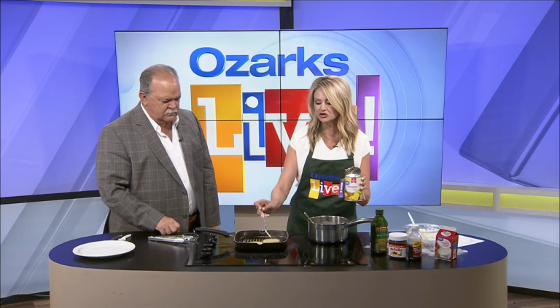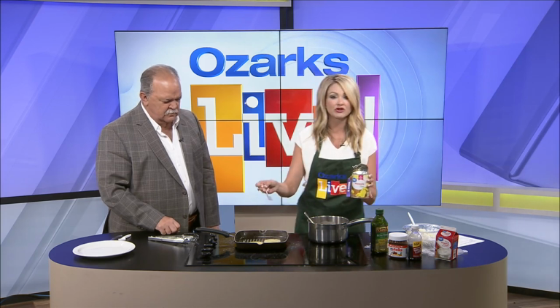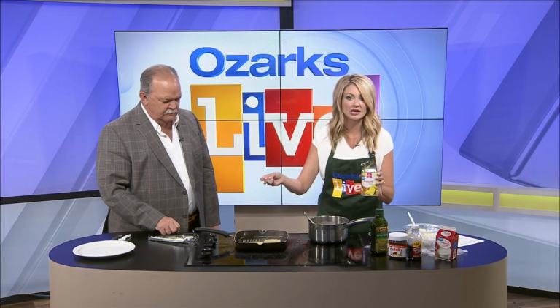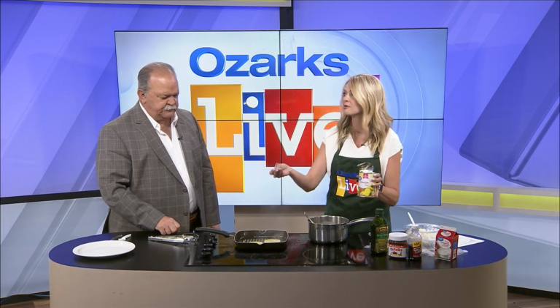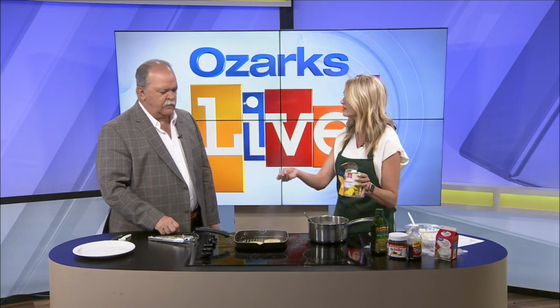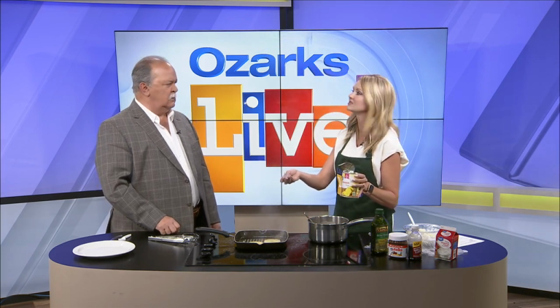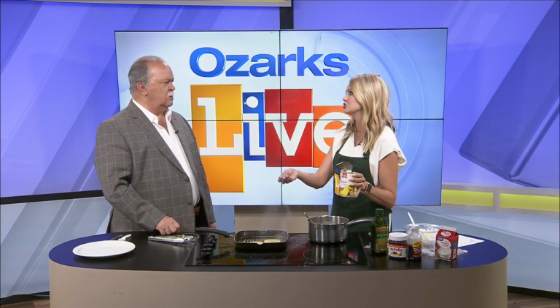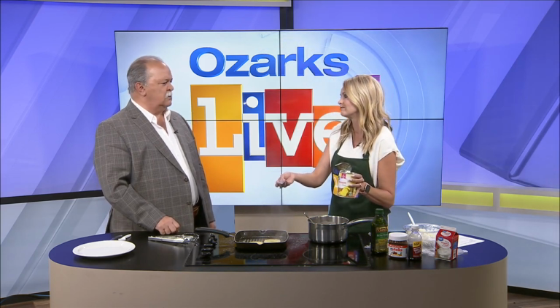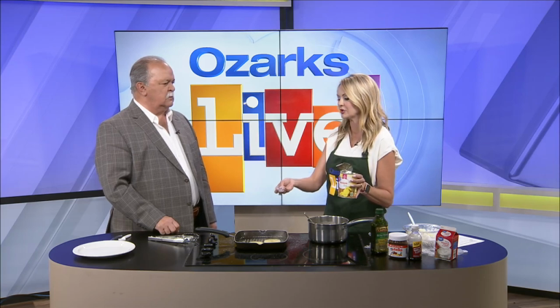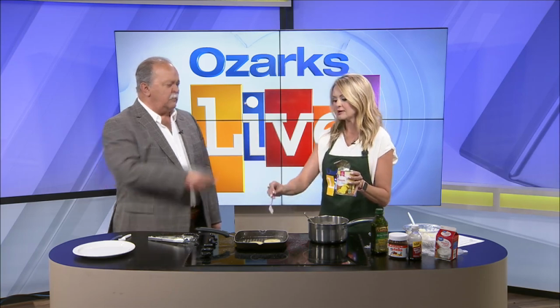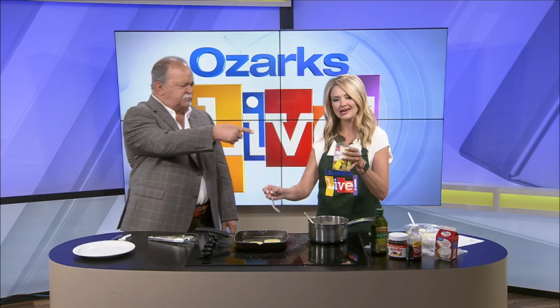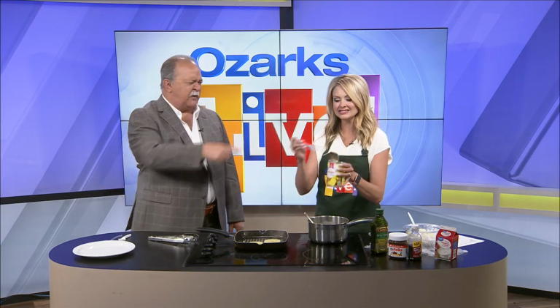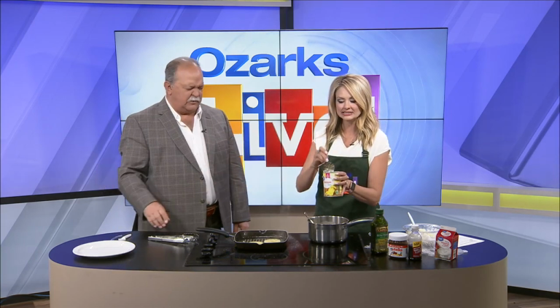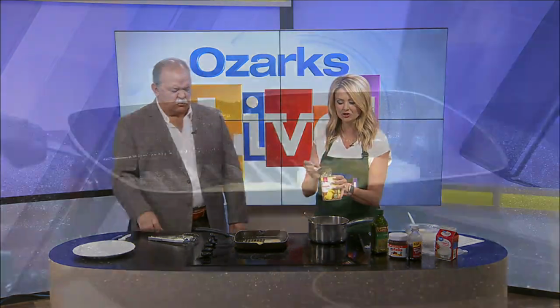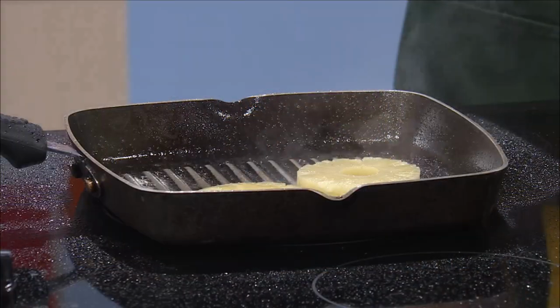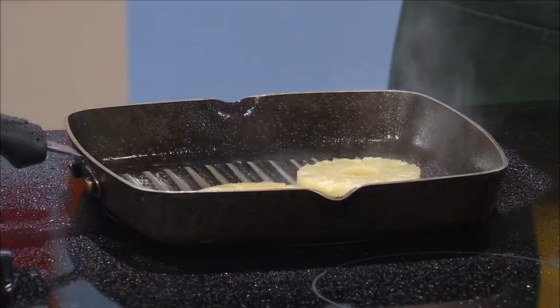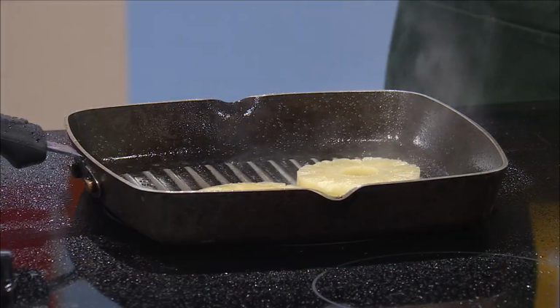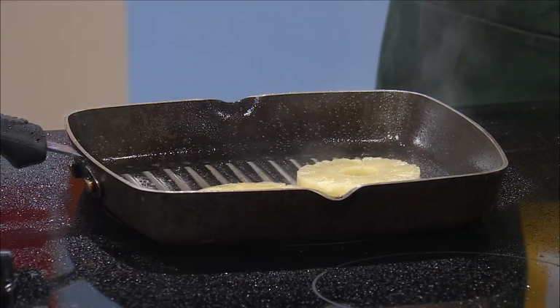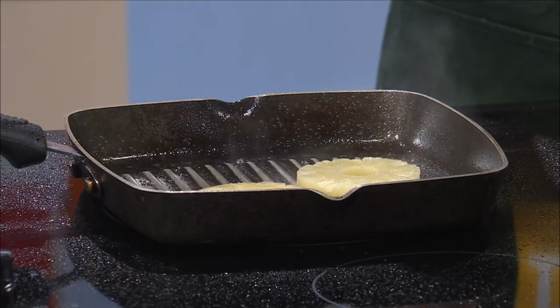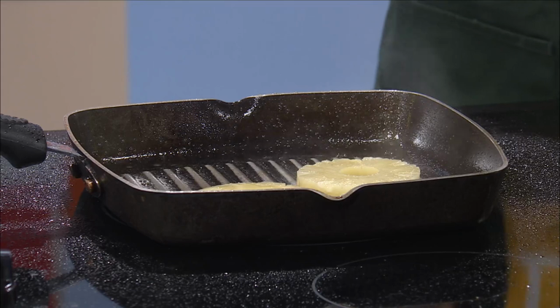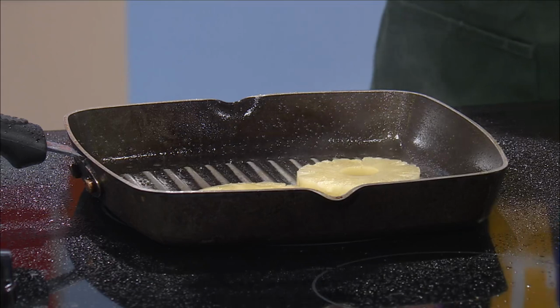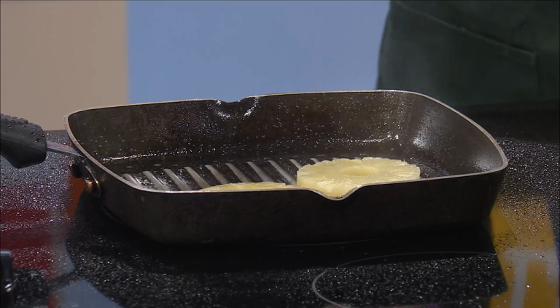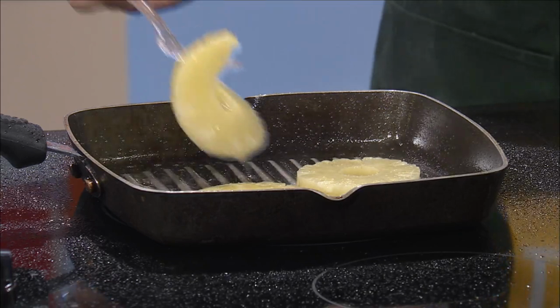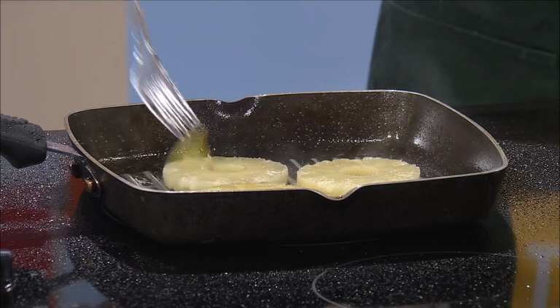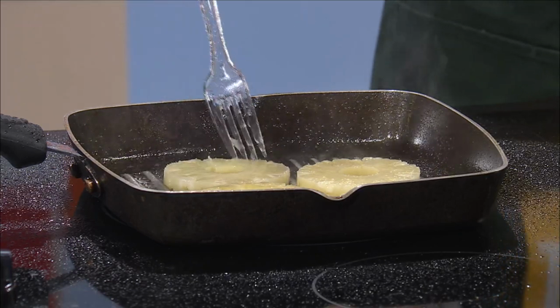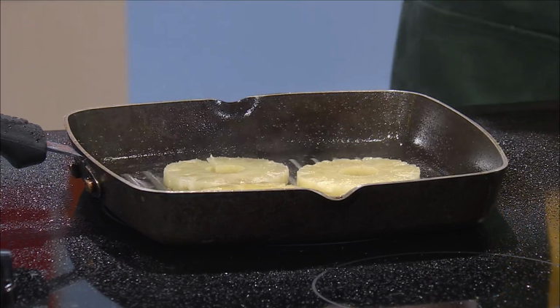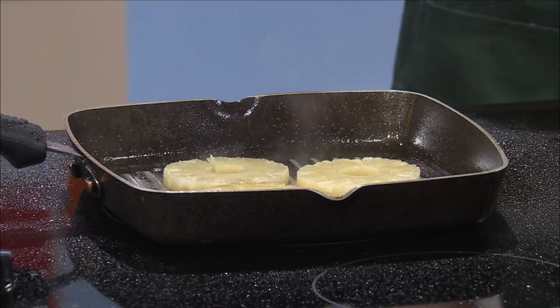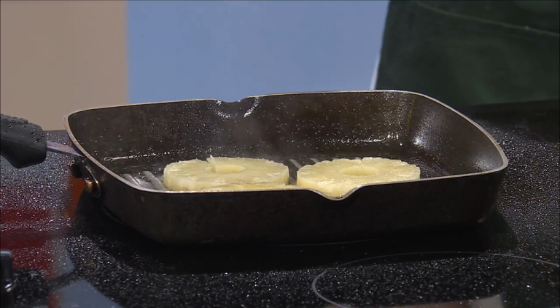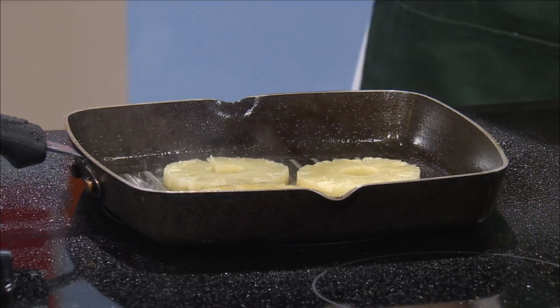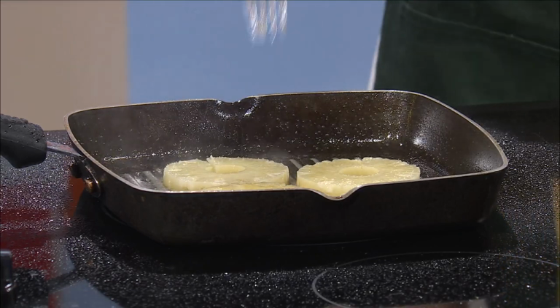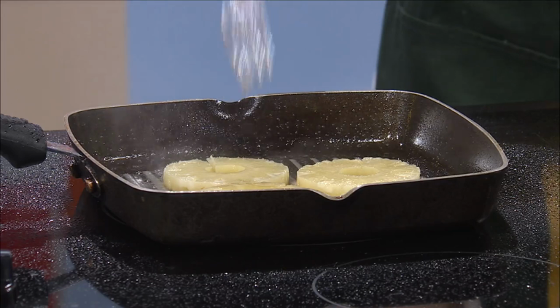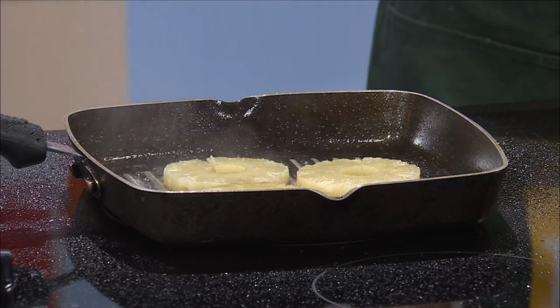You can use fresh pineapple — that would probably be a tastier way to do it. This canned pineapple is still good, it'll work. Basically, you would peel your pineapple, make it all pretty and put it in slices, but I just bought it pre-cut instead.